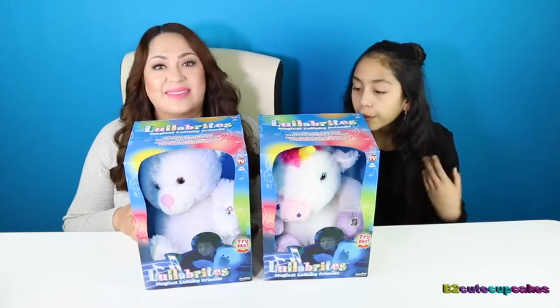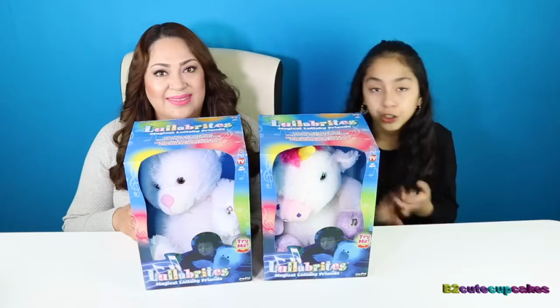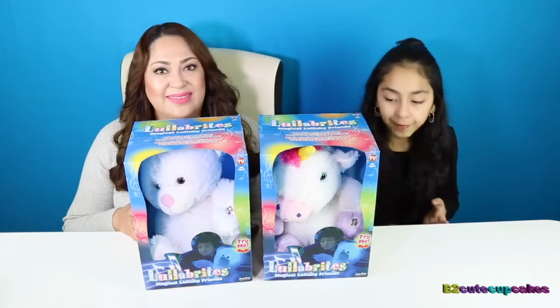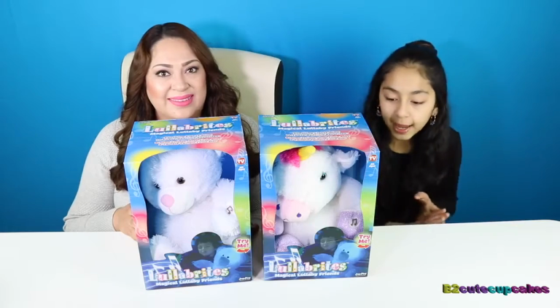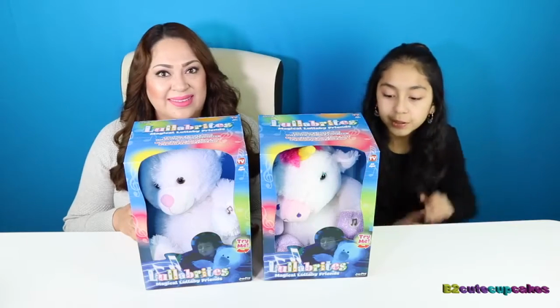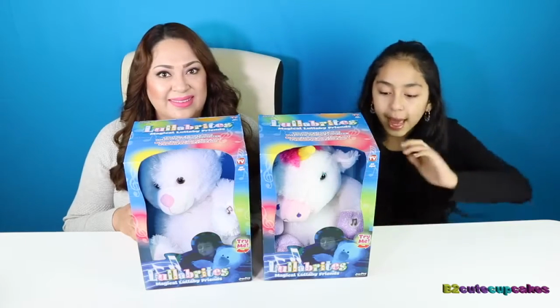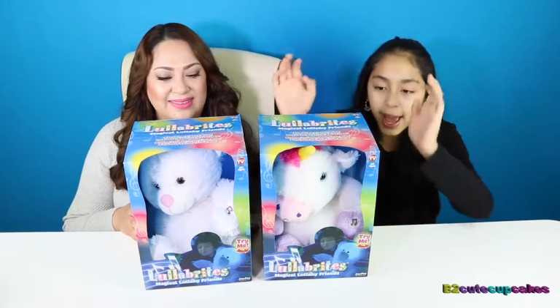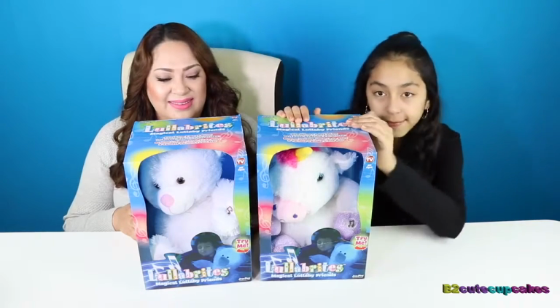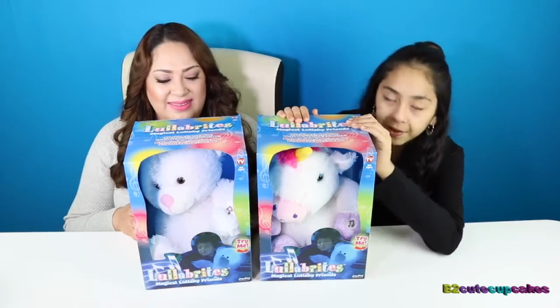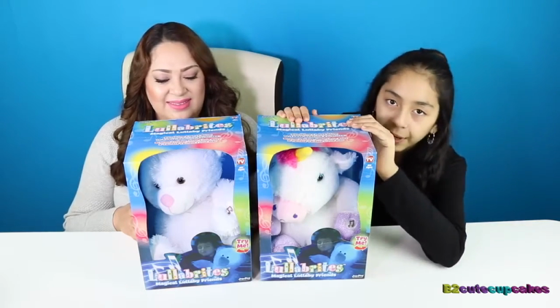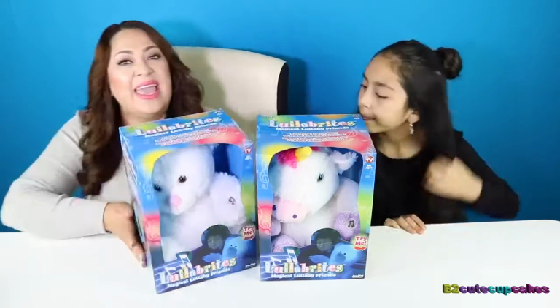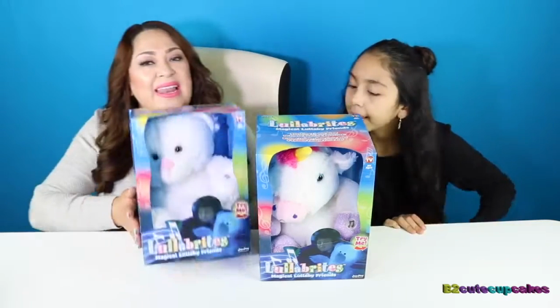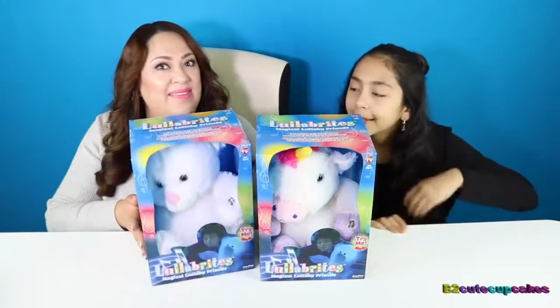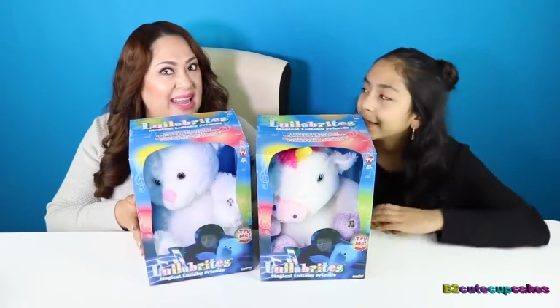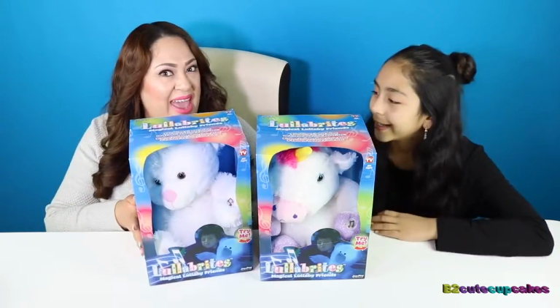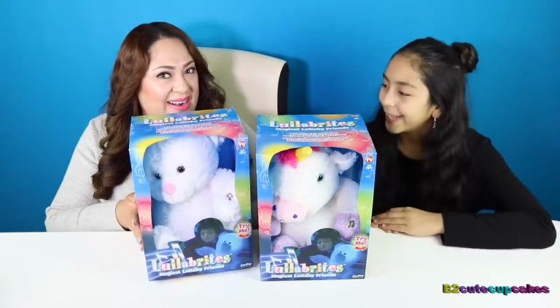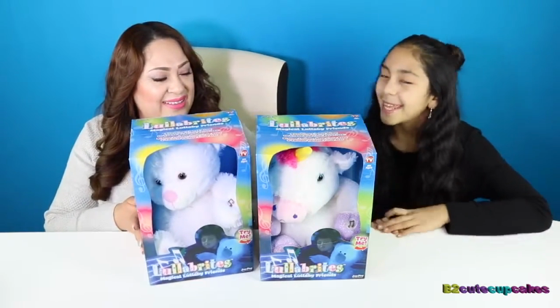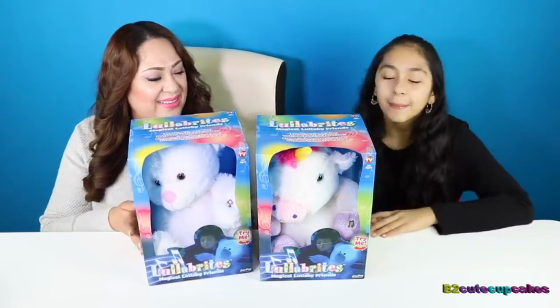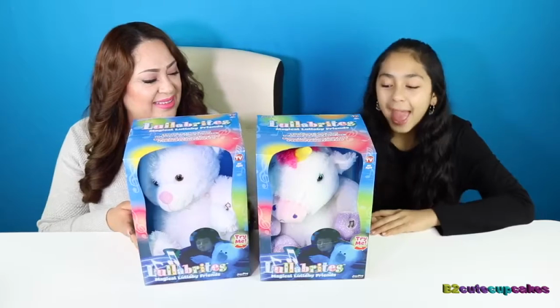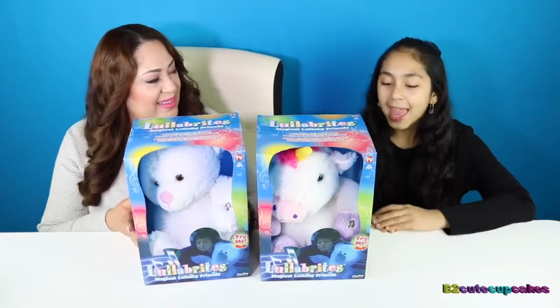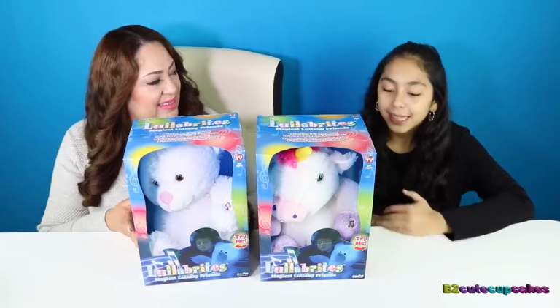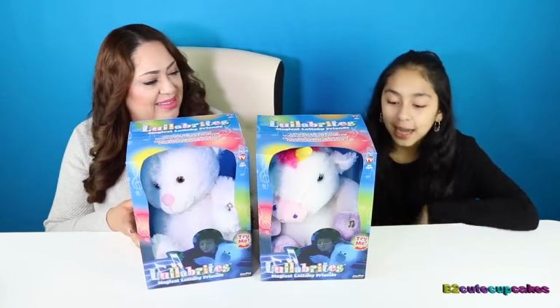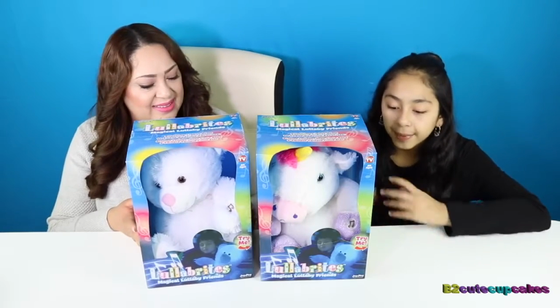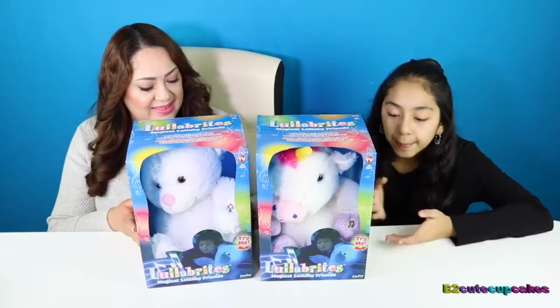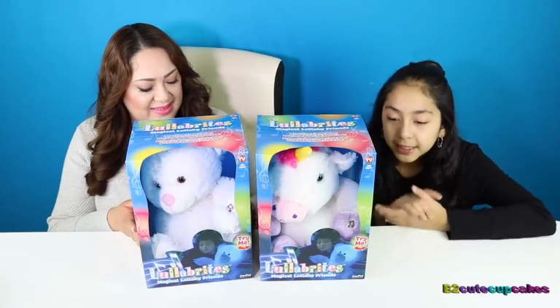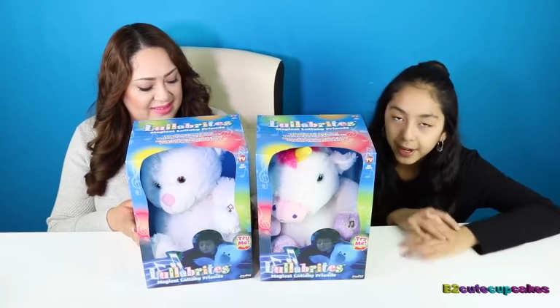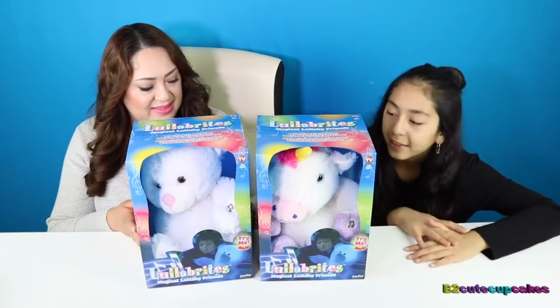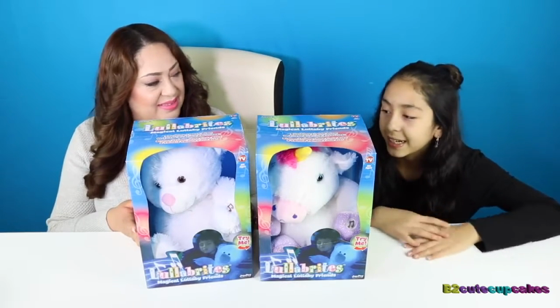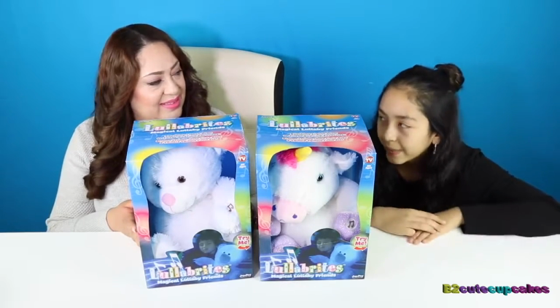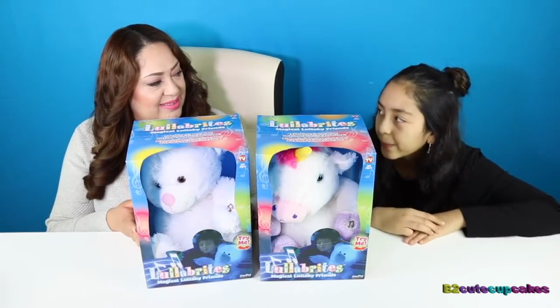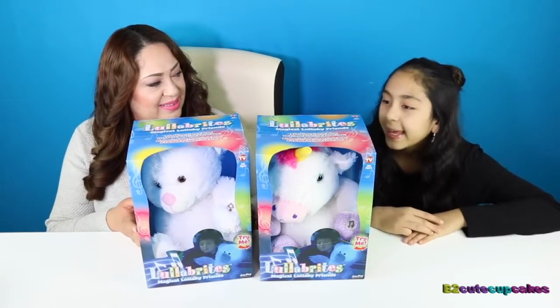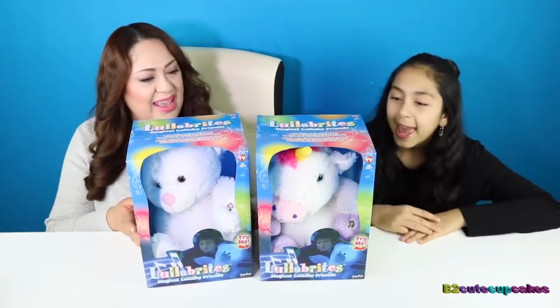There's two different animals. I have a unicorn and I have a teddy bear. They line up in different colors and it's really cool.